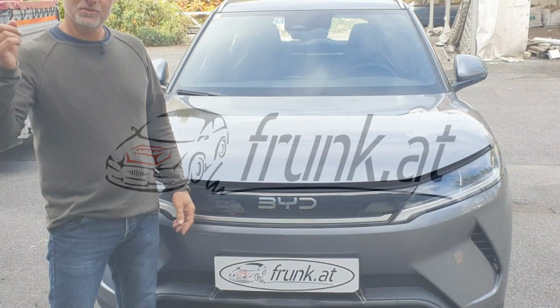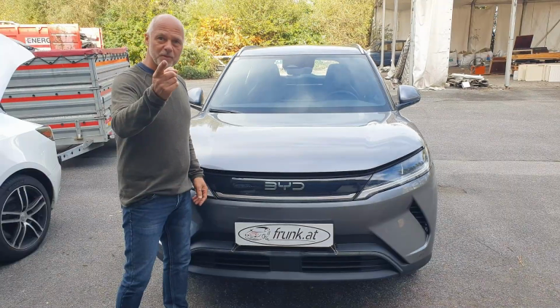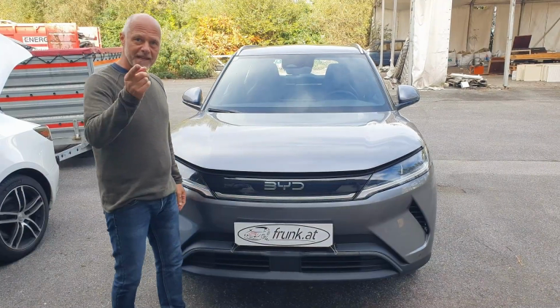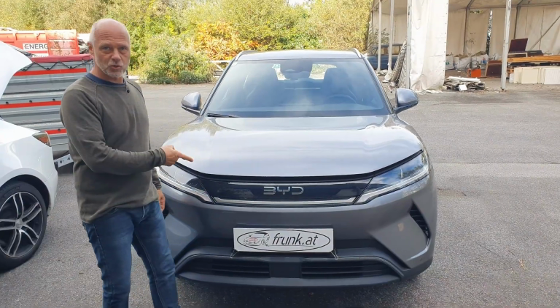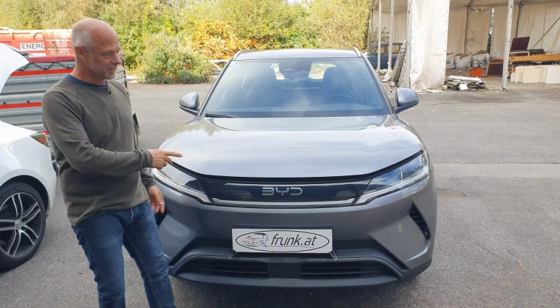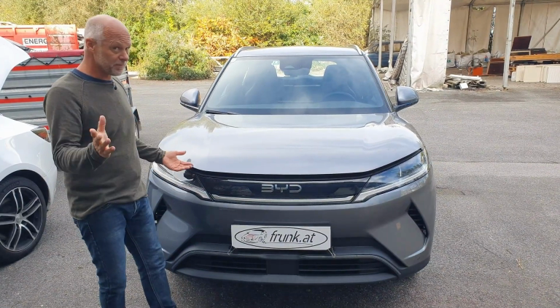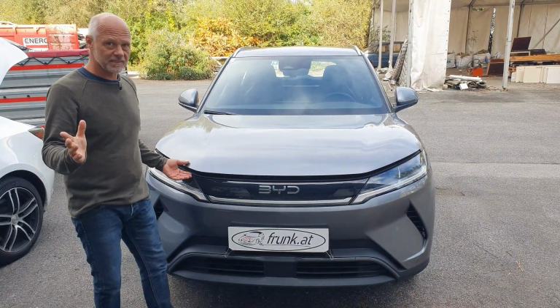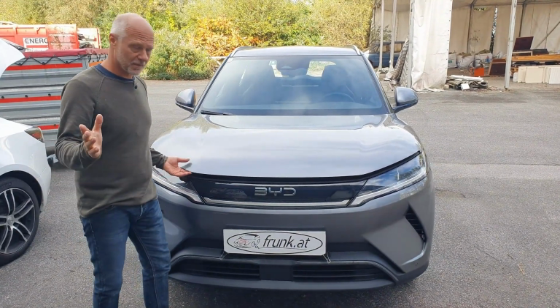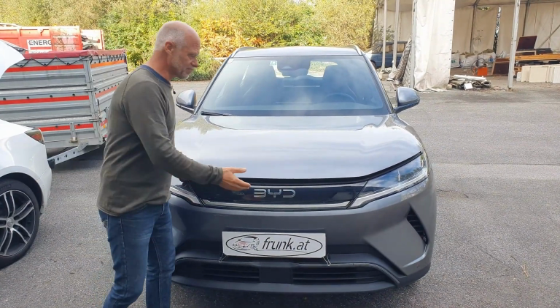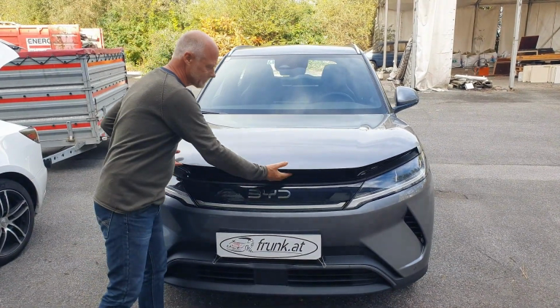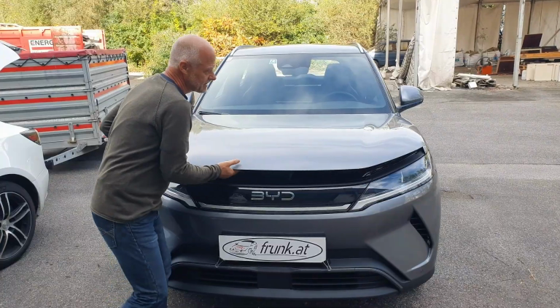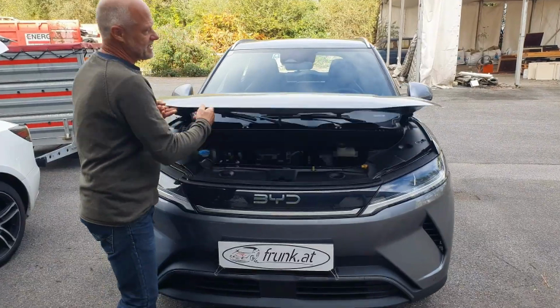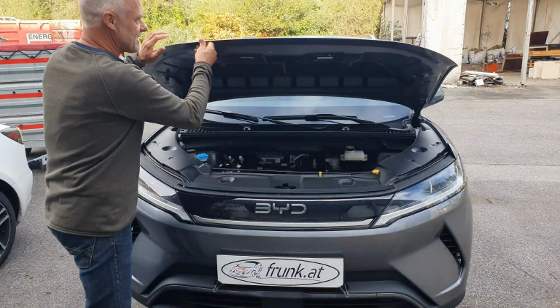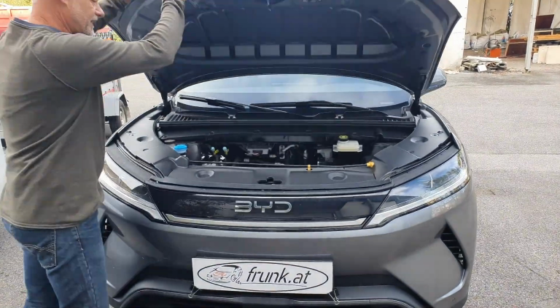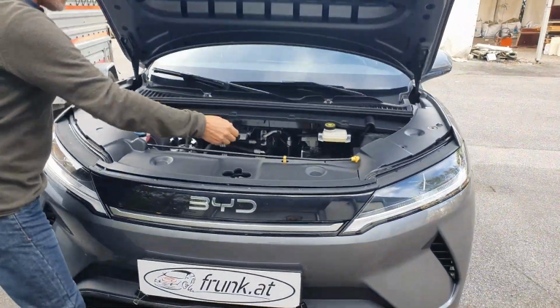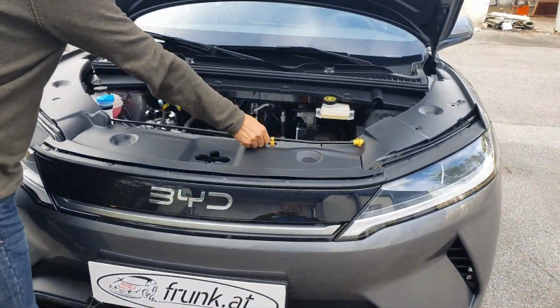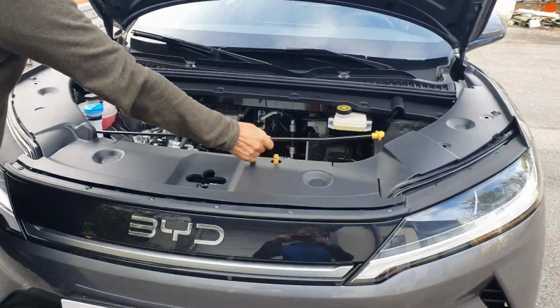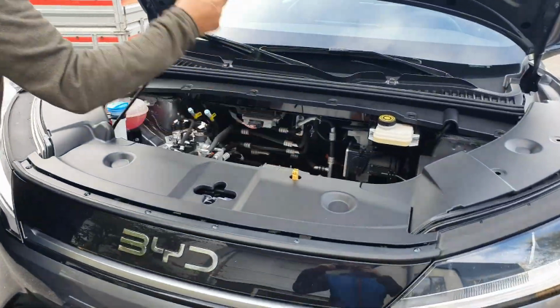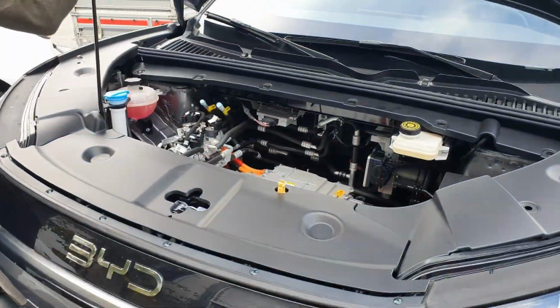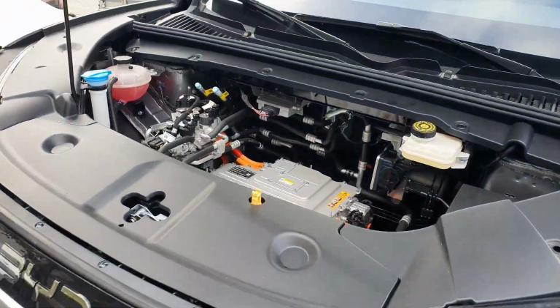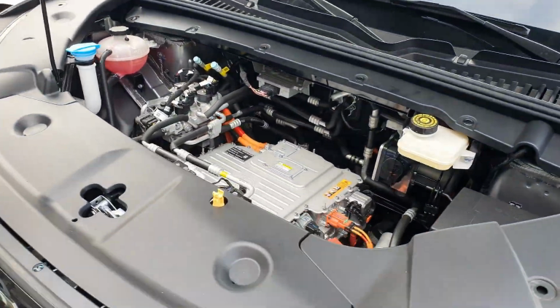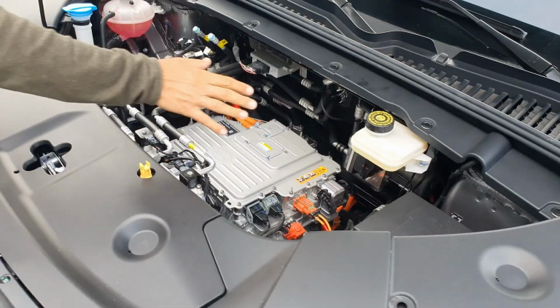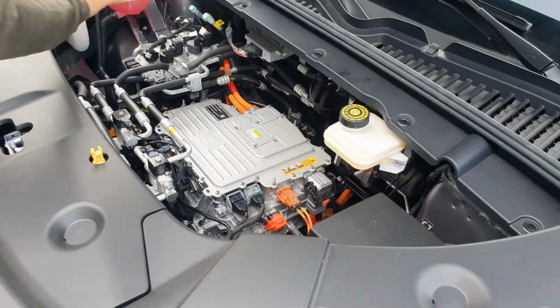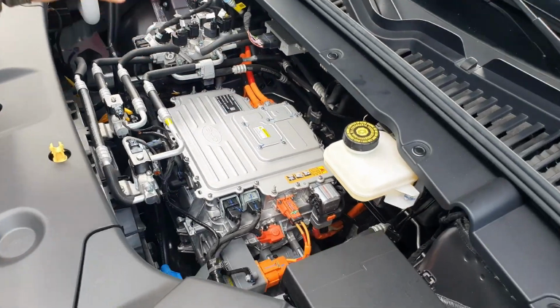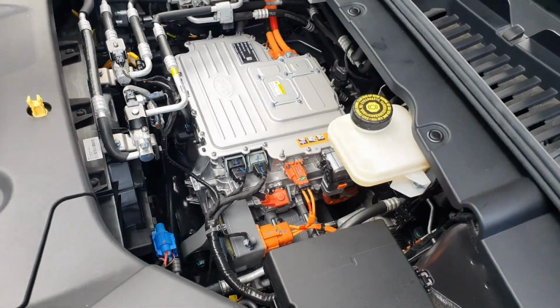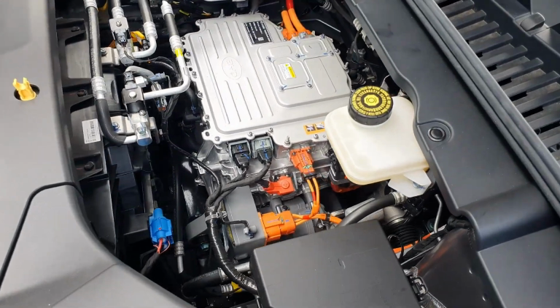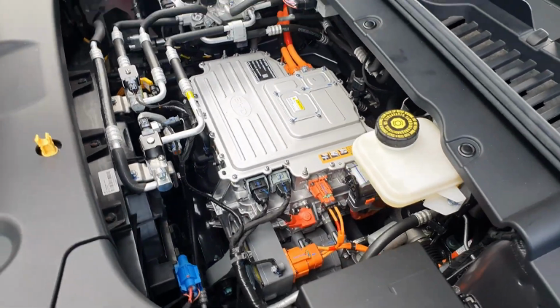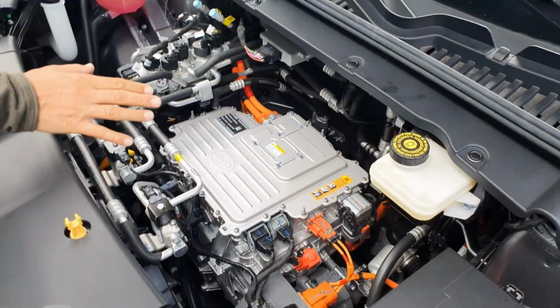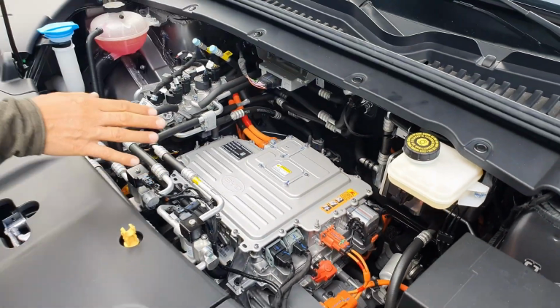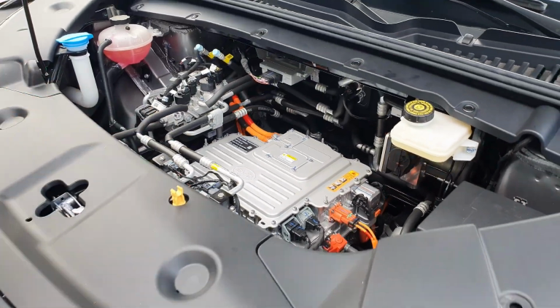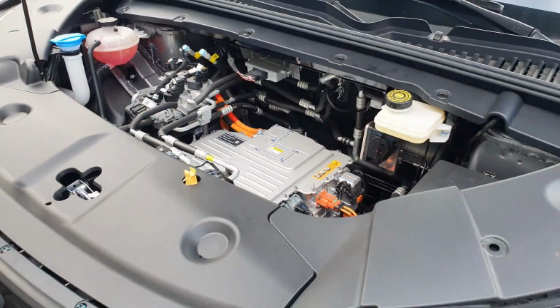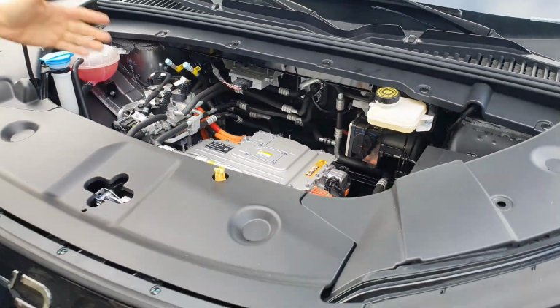You have a BYD Atto 2 and are probably completely satisfied with it — the only thing you're missing is a frunk. And in fact, there's still plenty of room for a huge frunk in this engine bay.